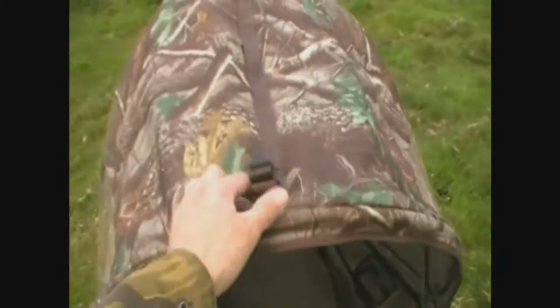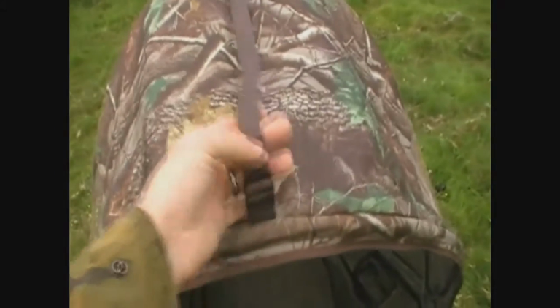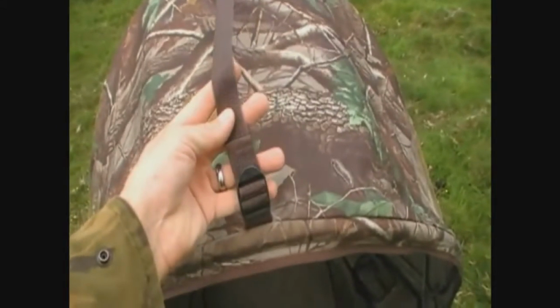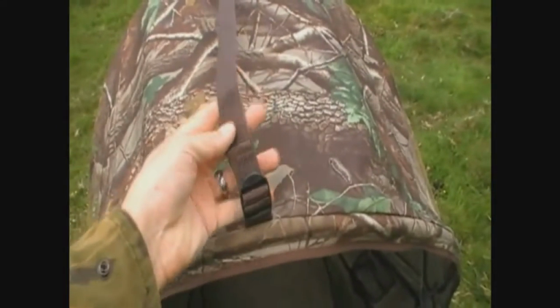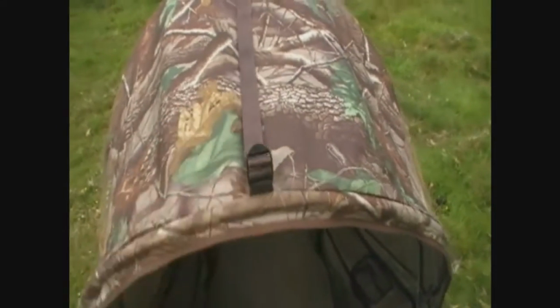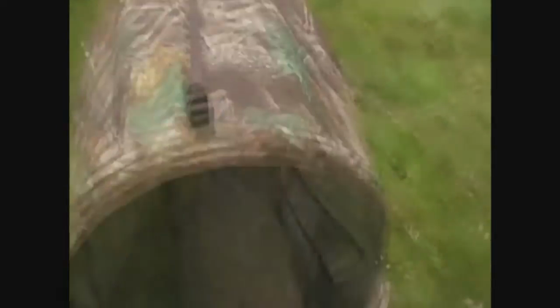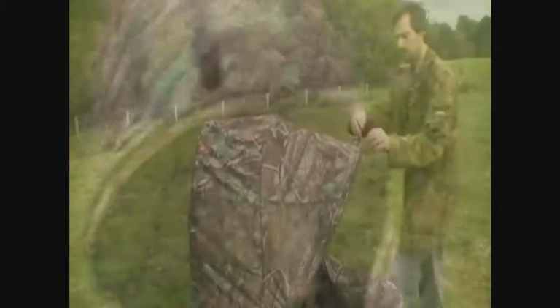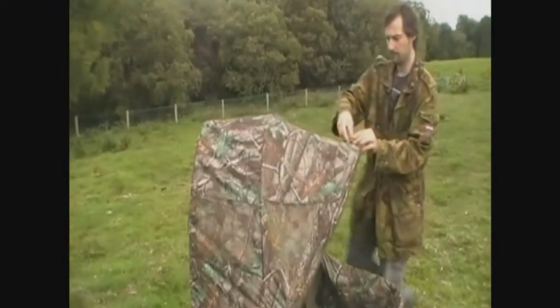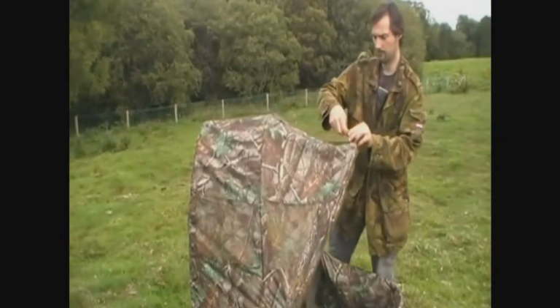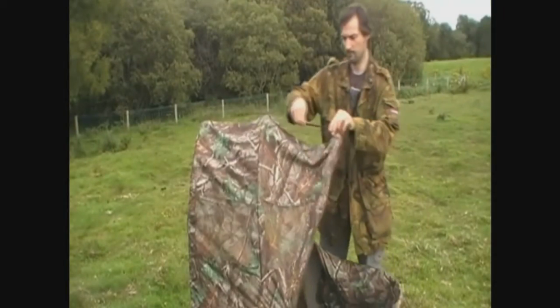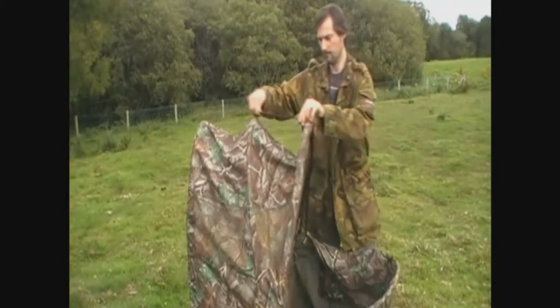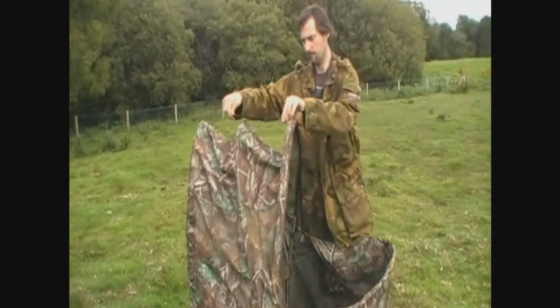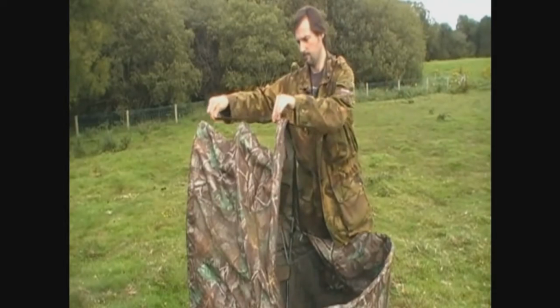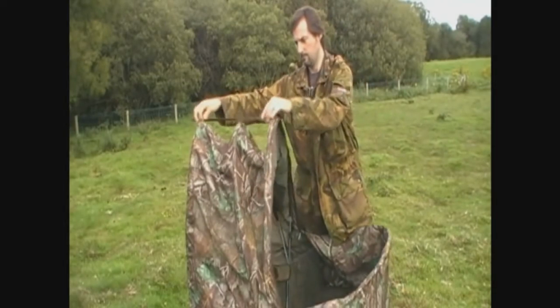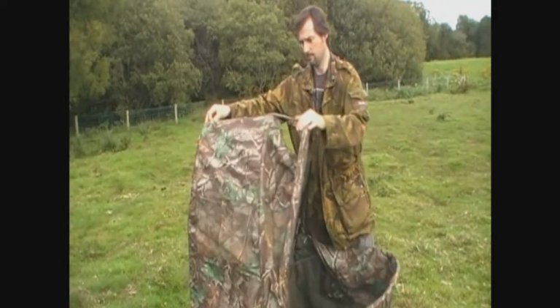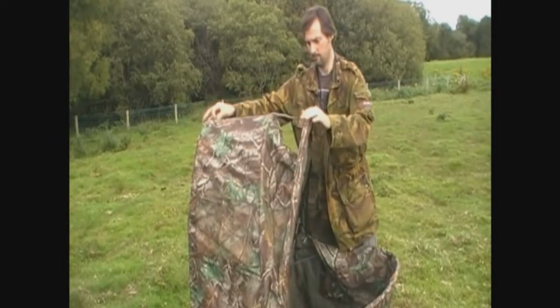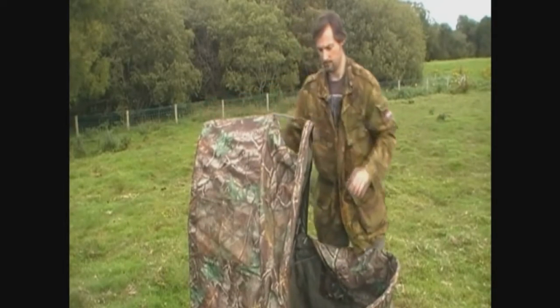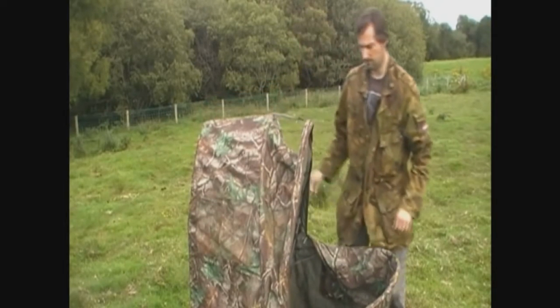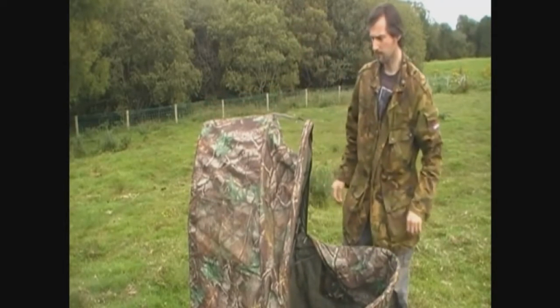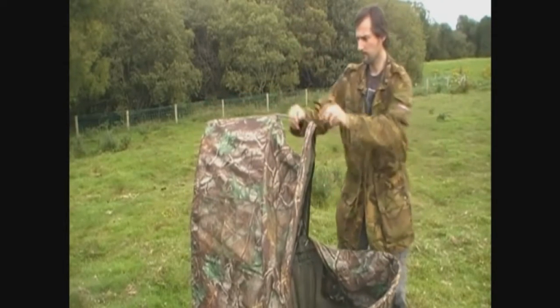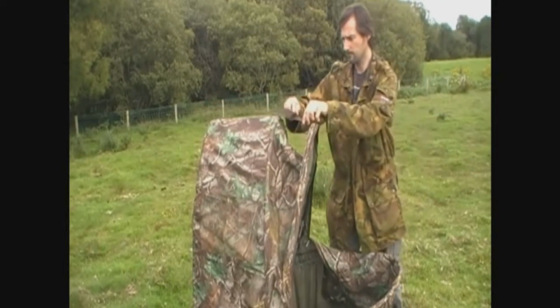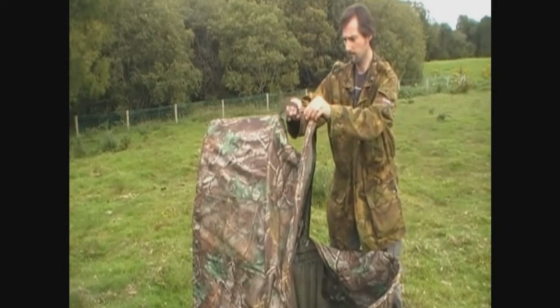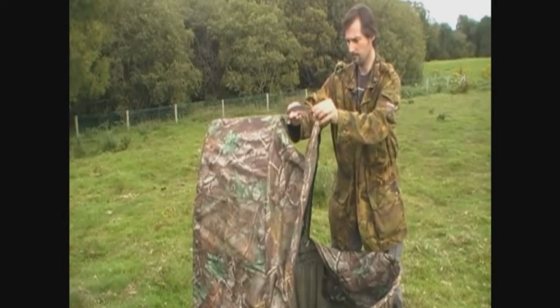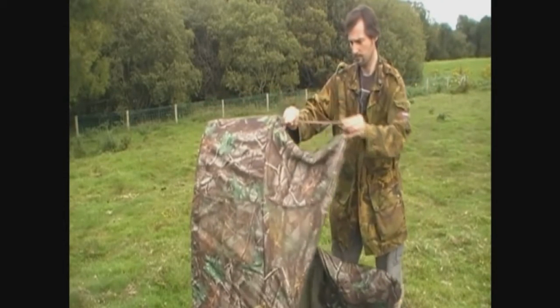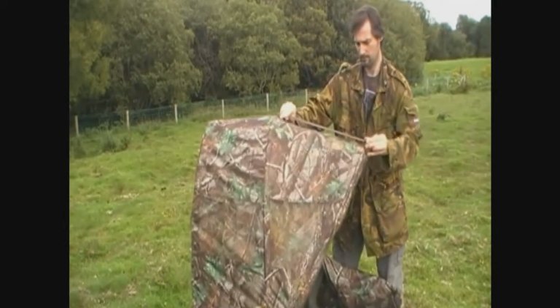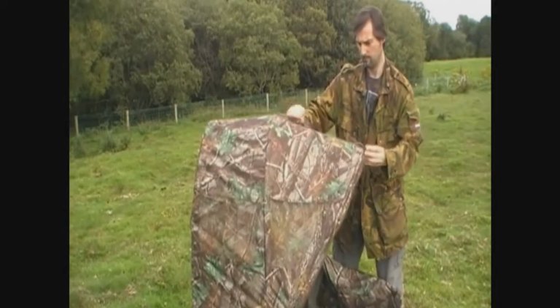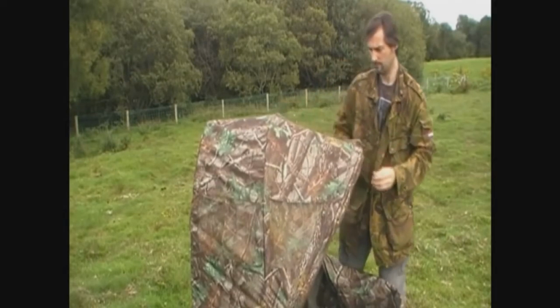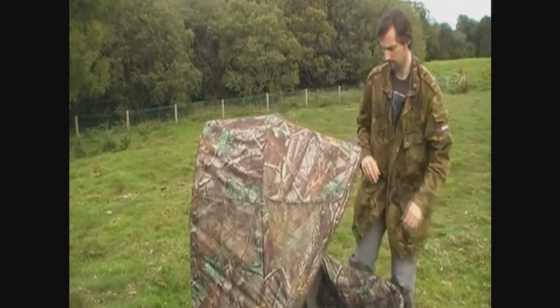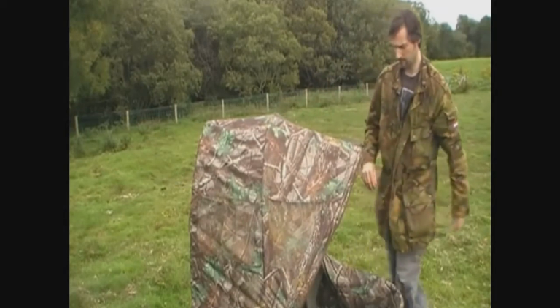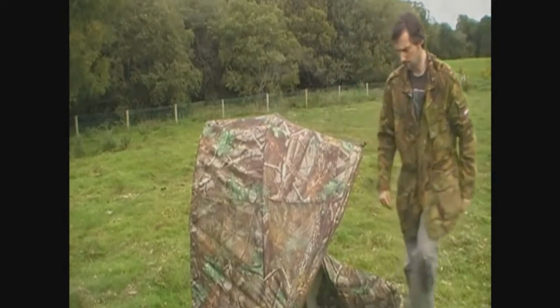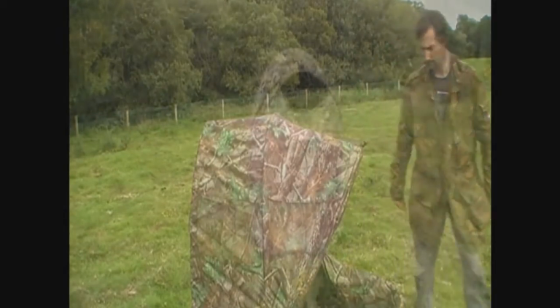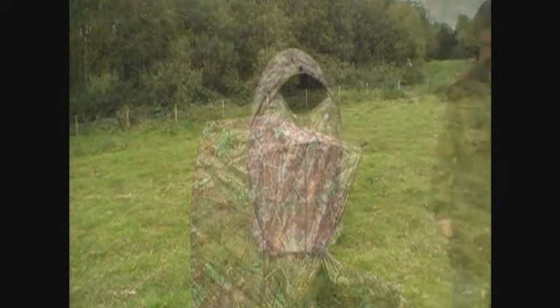There's a small buckle and strap on the top of it. You can use this to shorten or lengthen the hood on the top. I generally only adjust this if I'm trying to shoot at birds up on a high tree.